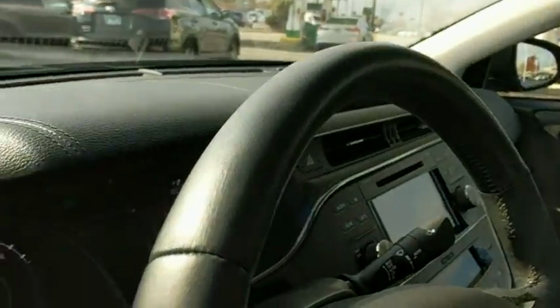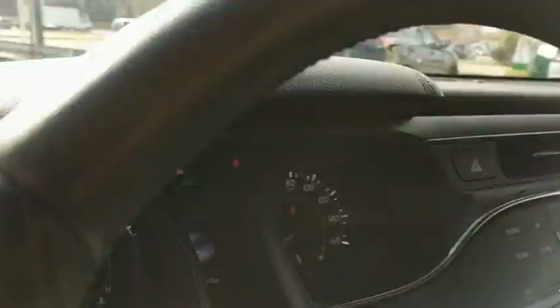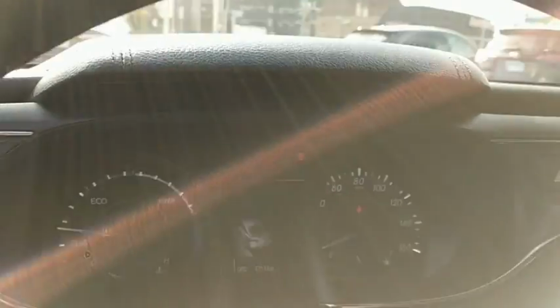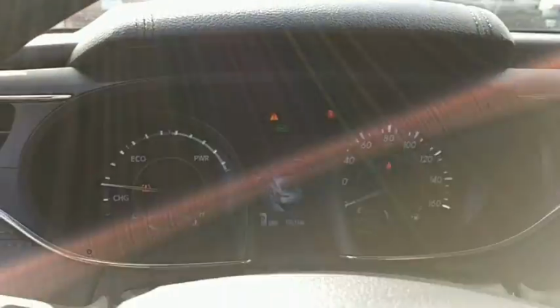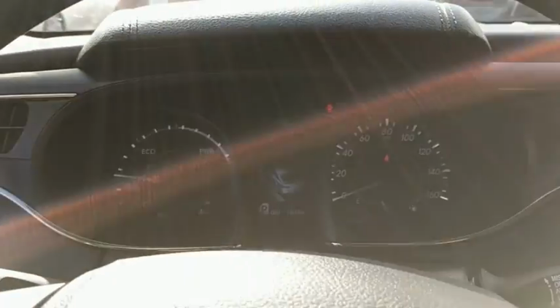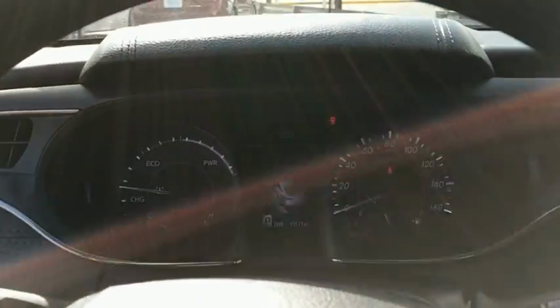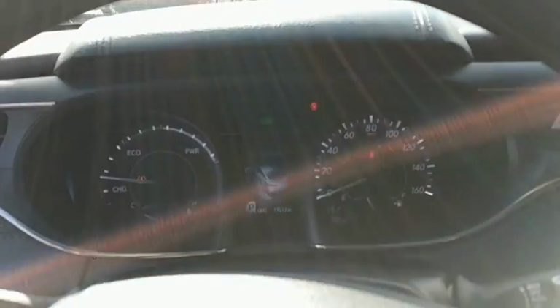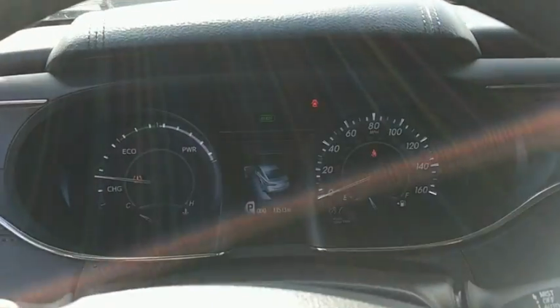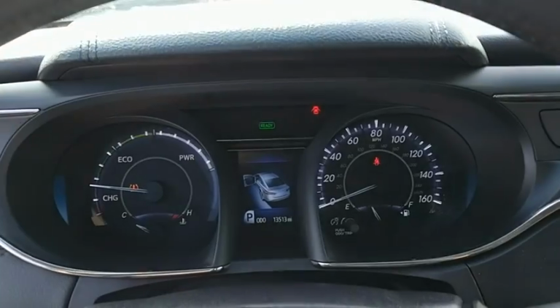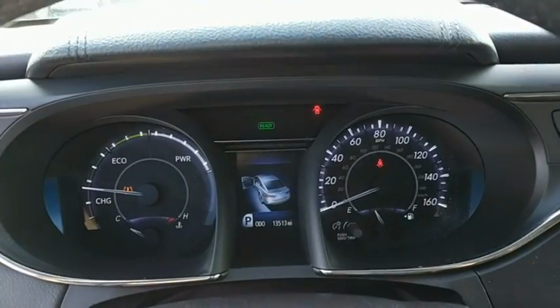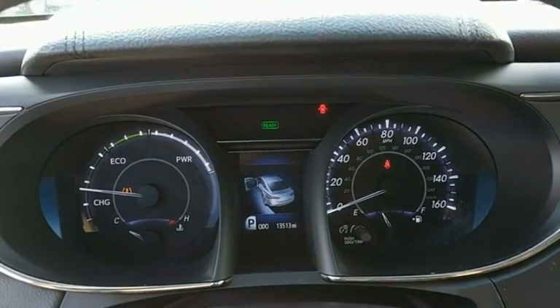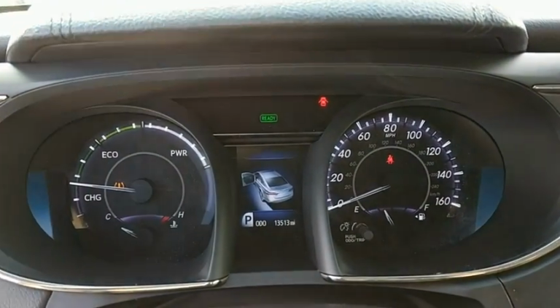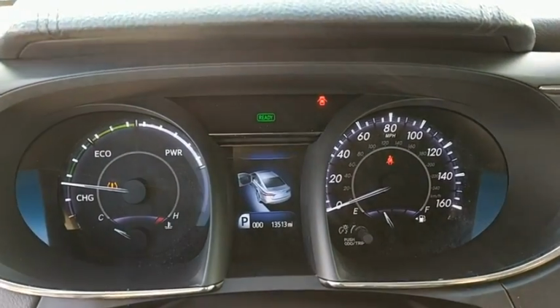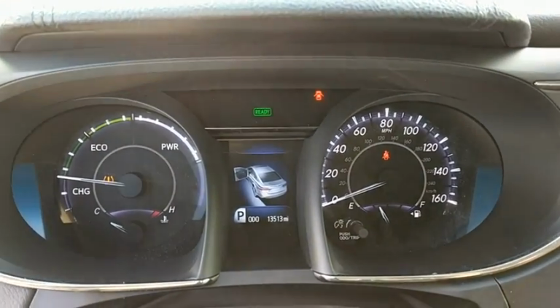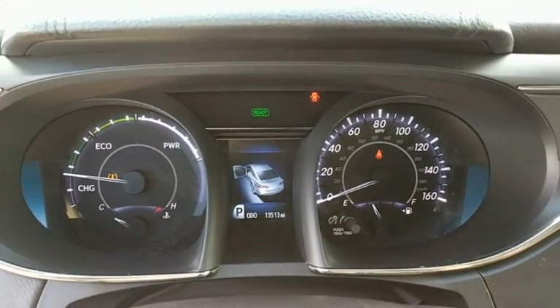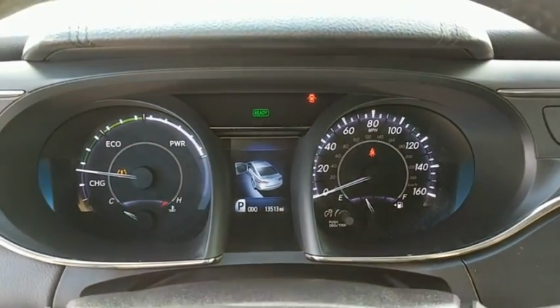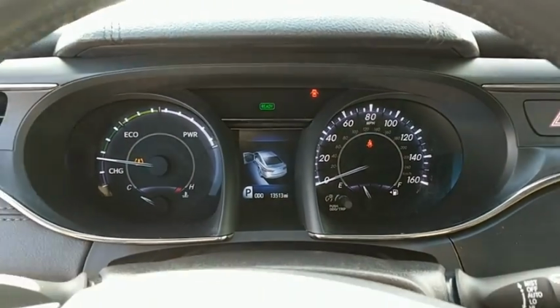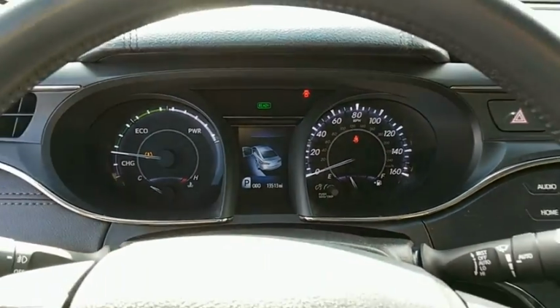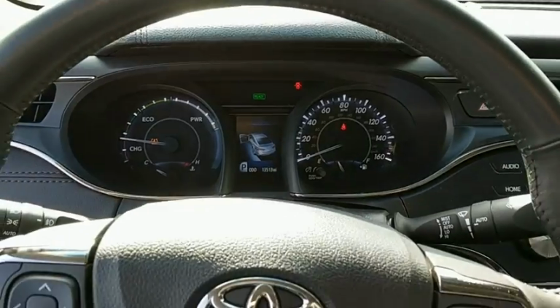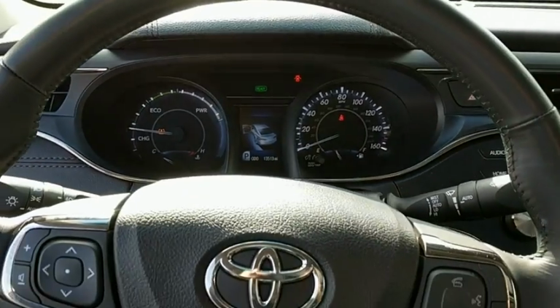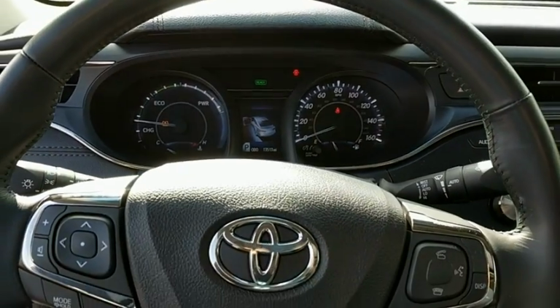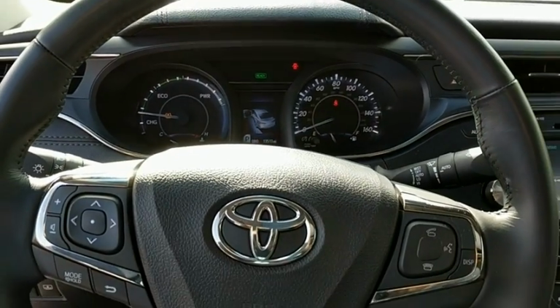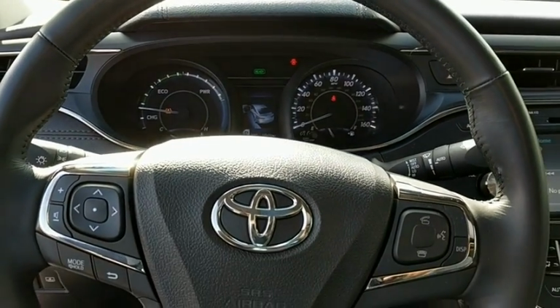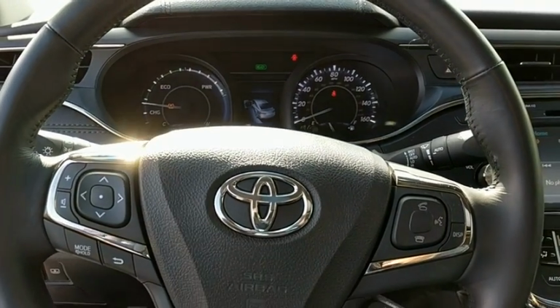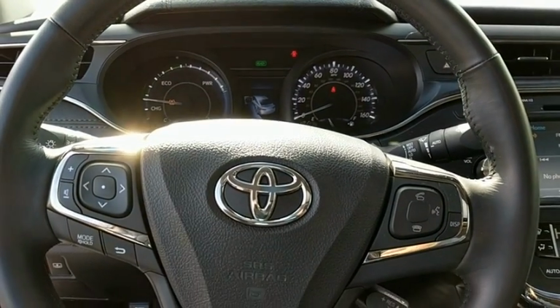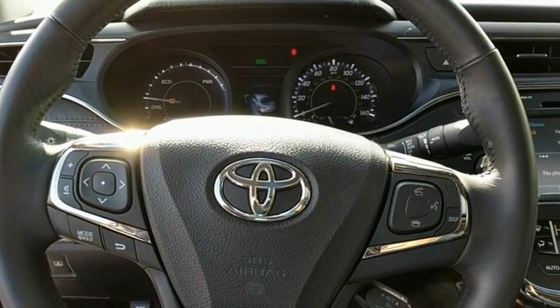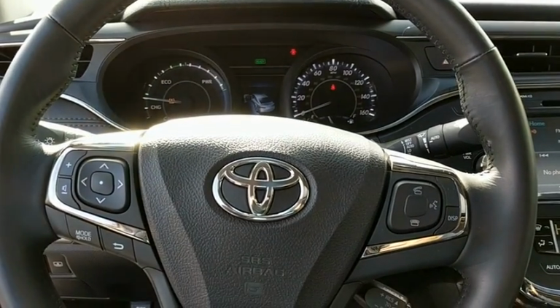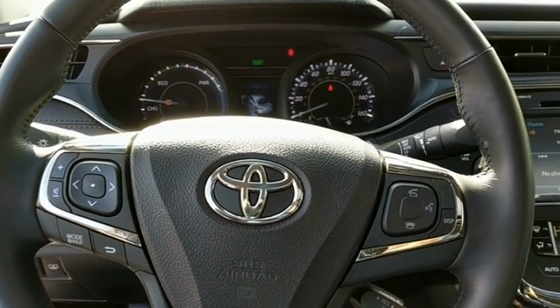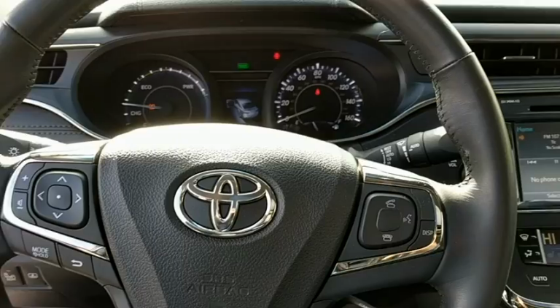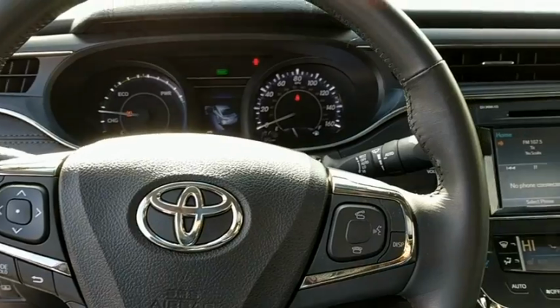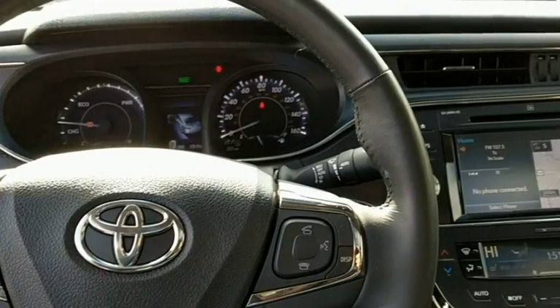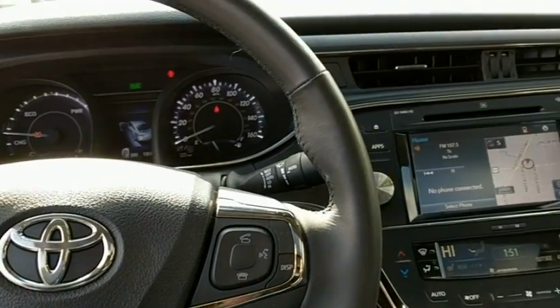Electronic stability control, CD player, rear window defroster, security system, power windows, fog lights, heated front seats, compass, trip computer.